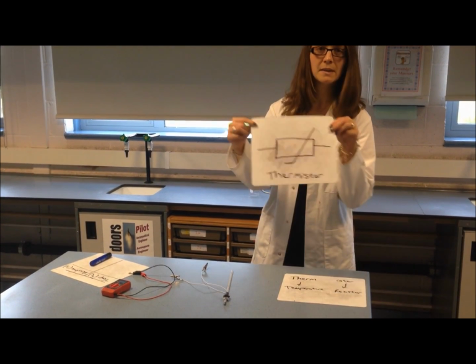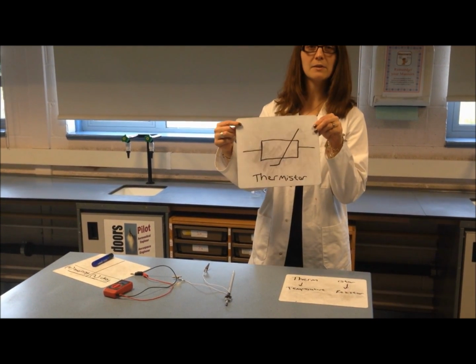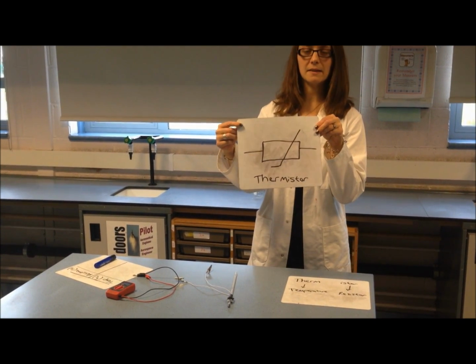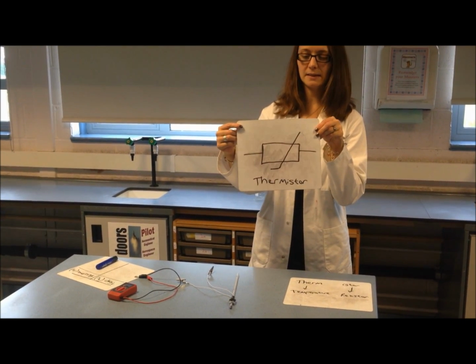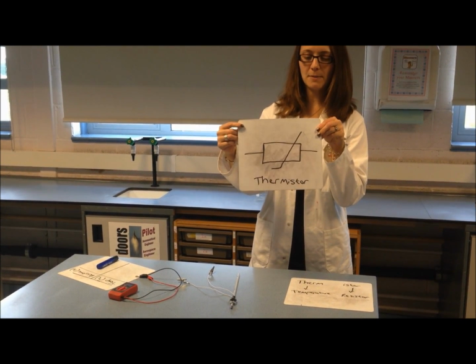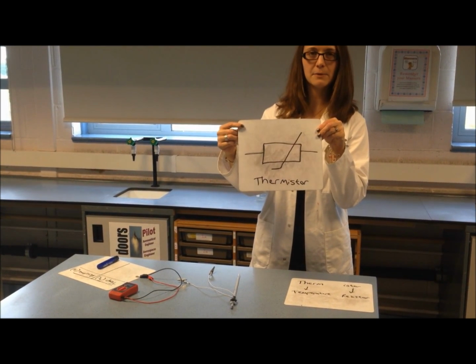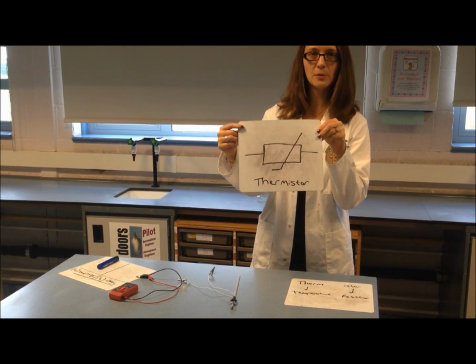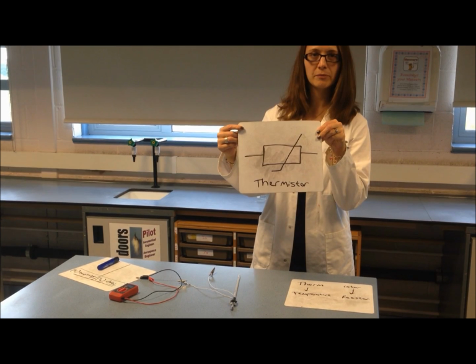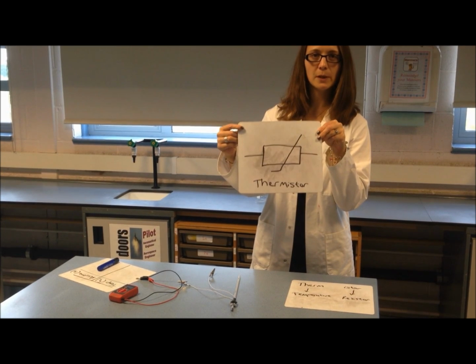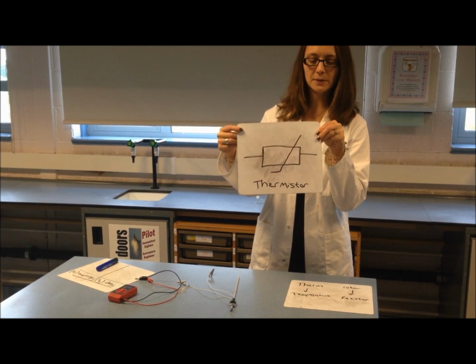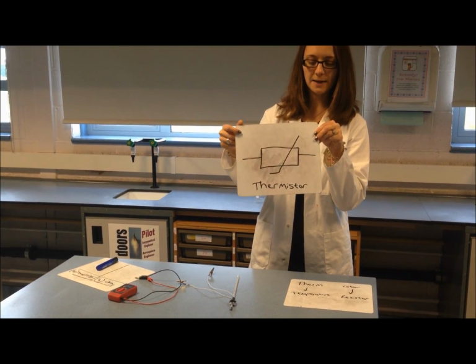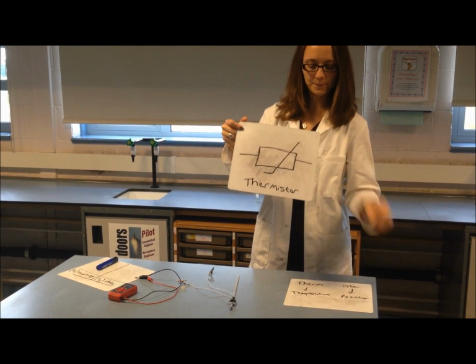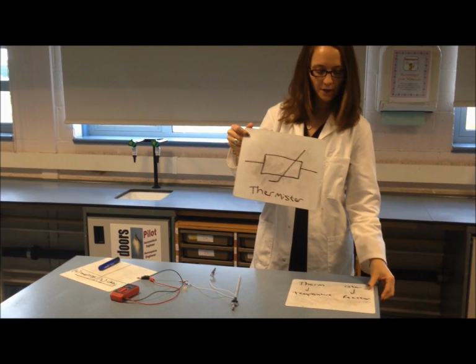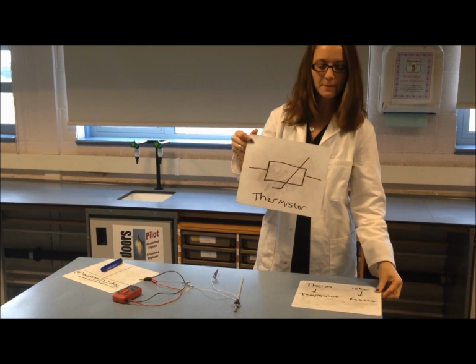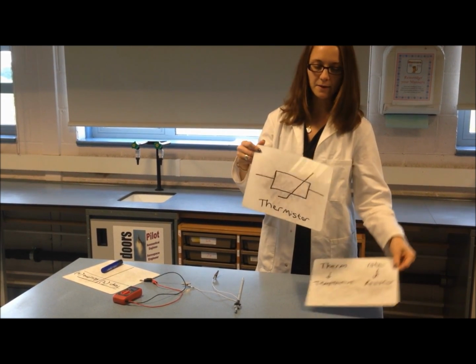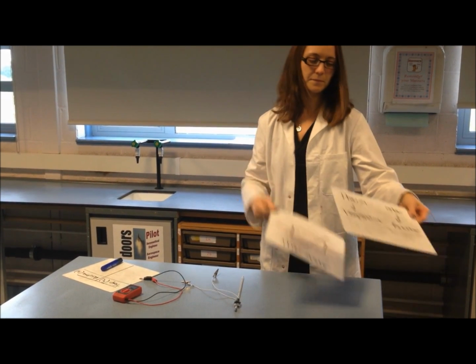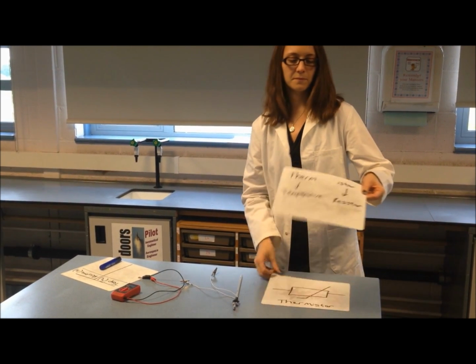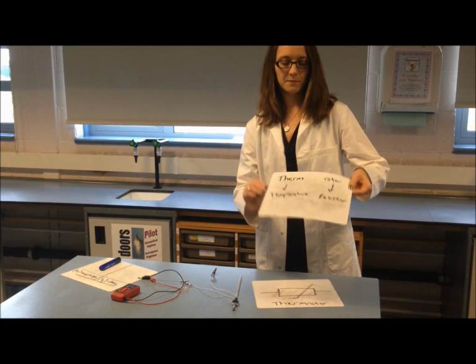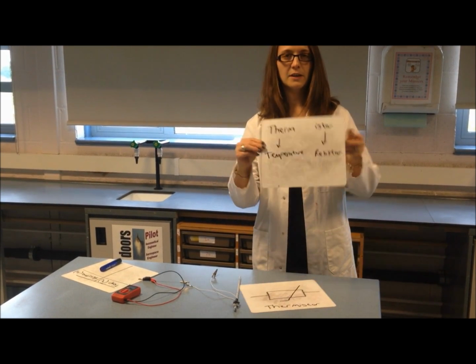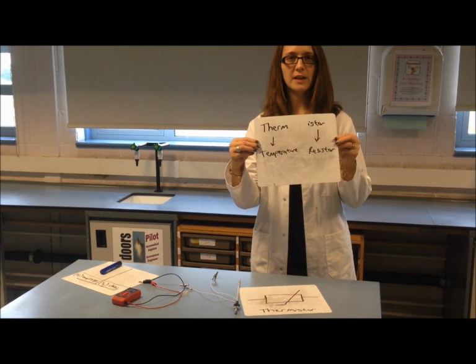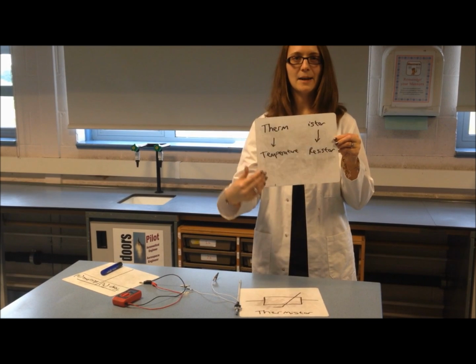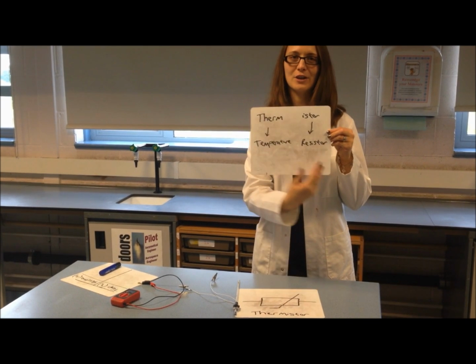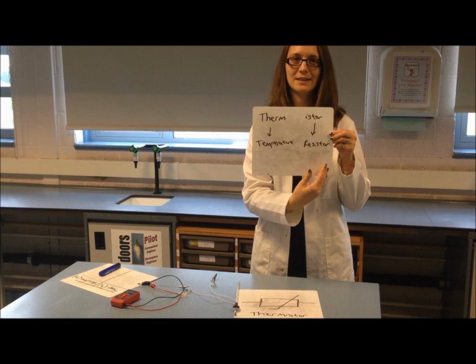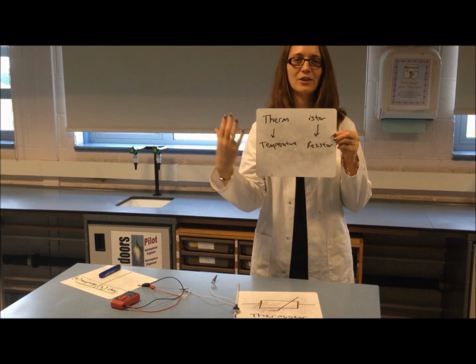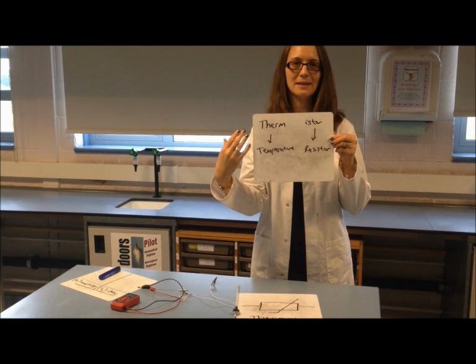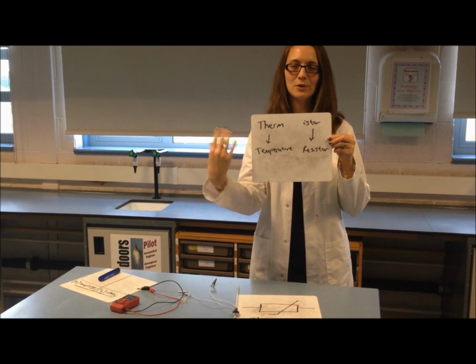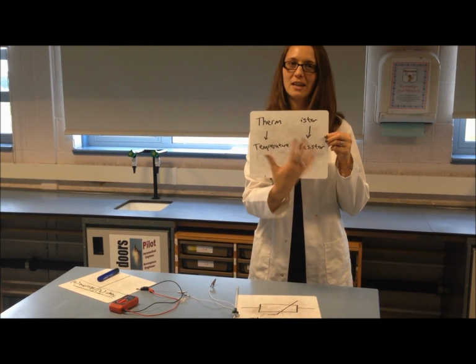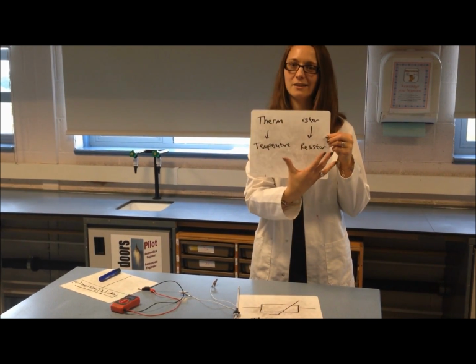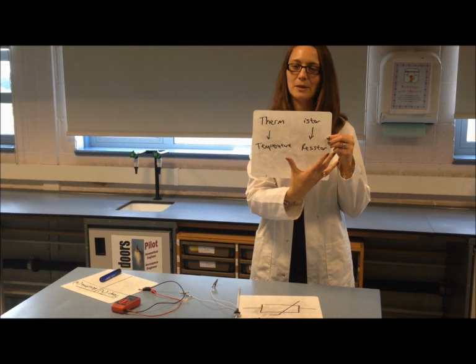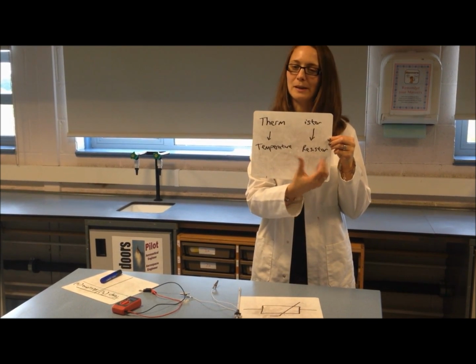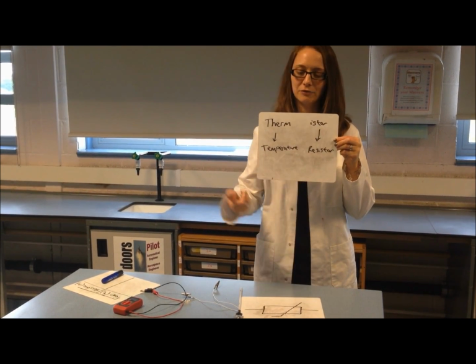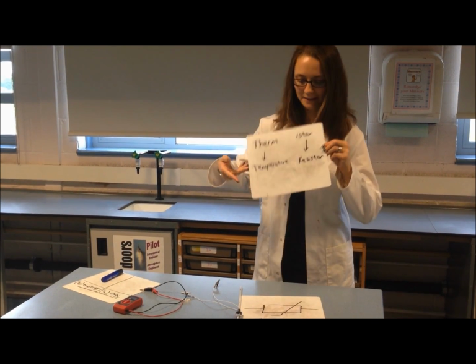This is a thermistor — this is a symbol you may have seen before that we're going to be using today. A thermistor is just a temperature resistor: 'therm' meaning temperature, 'istor' being the term on the end of resistors.